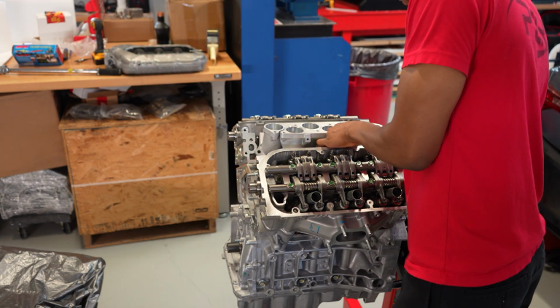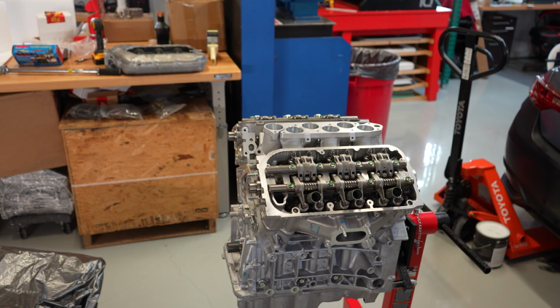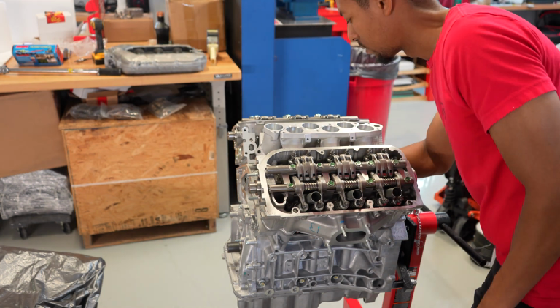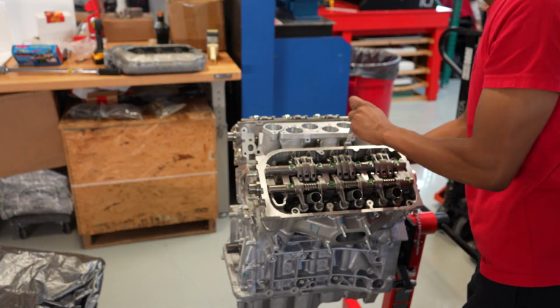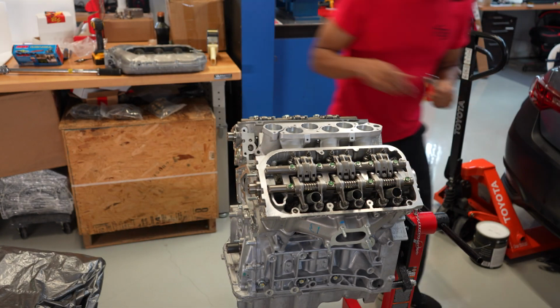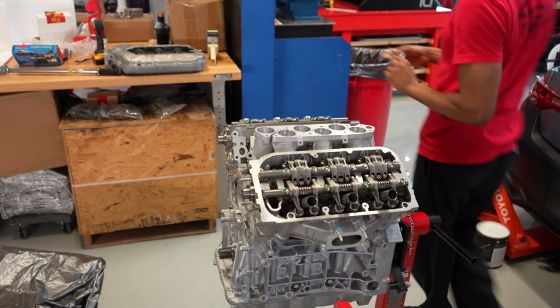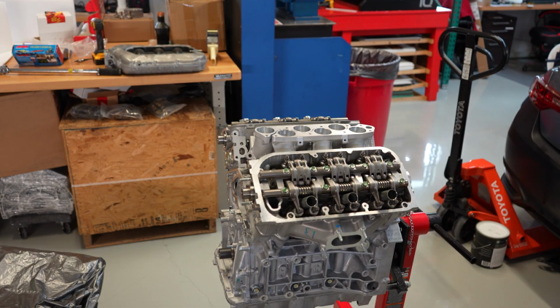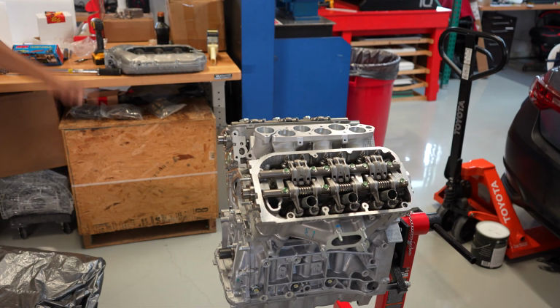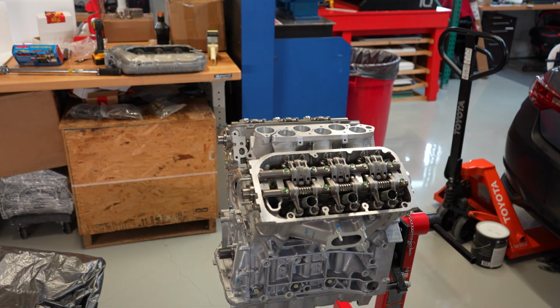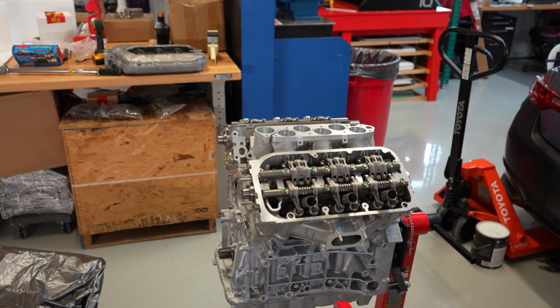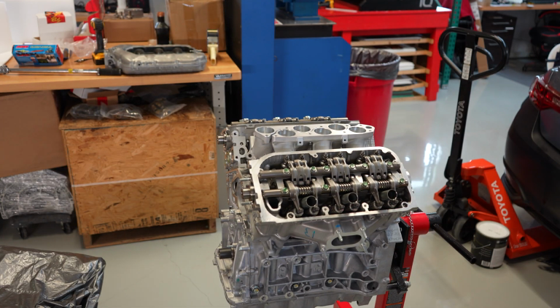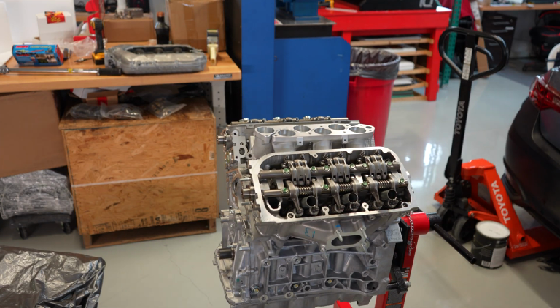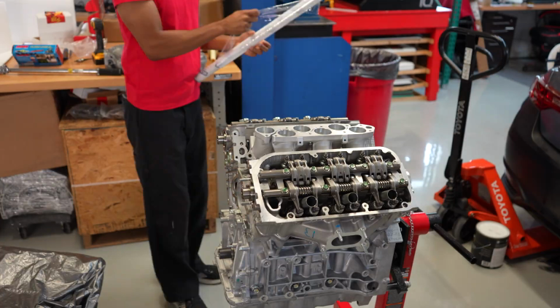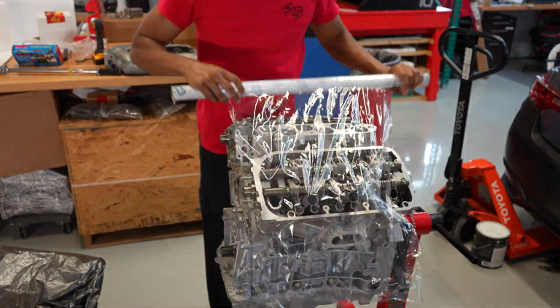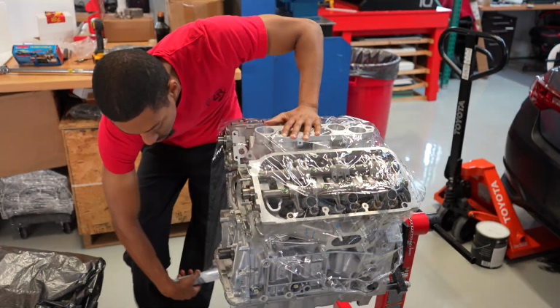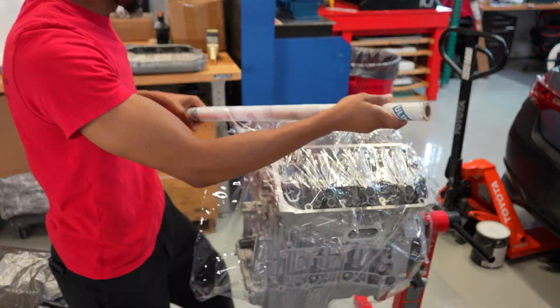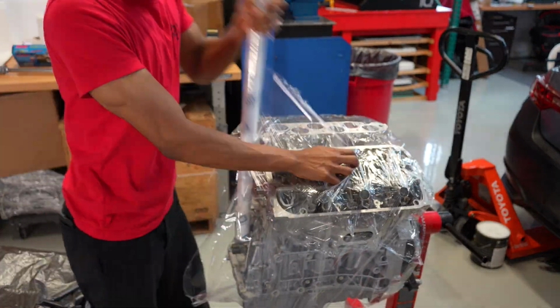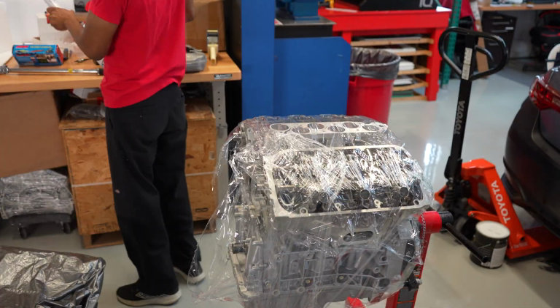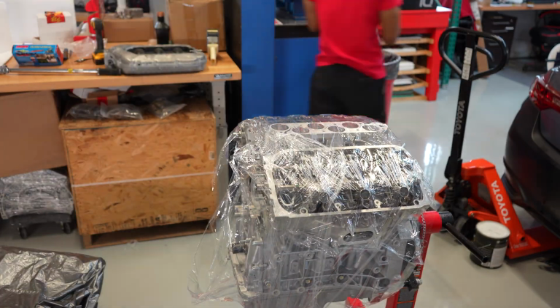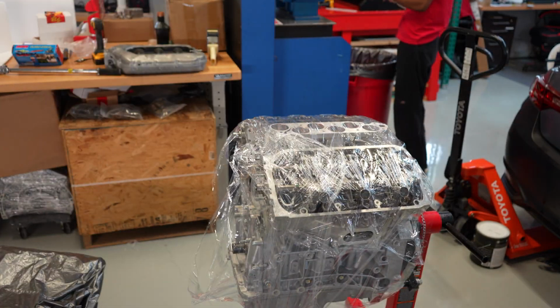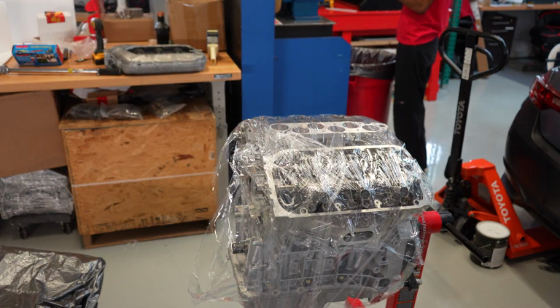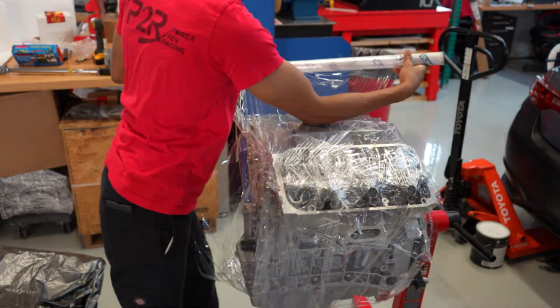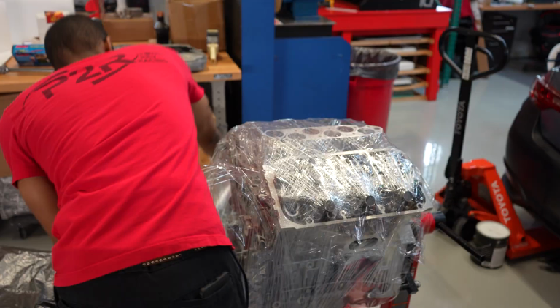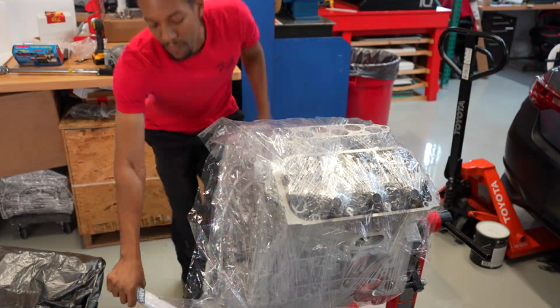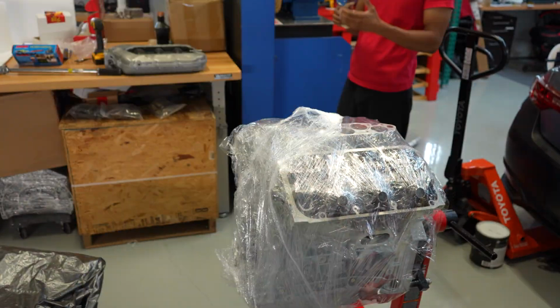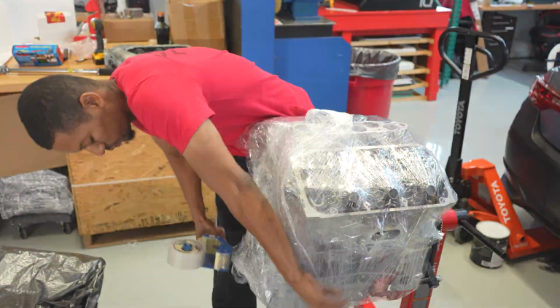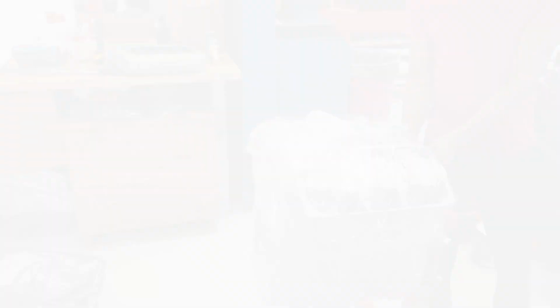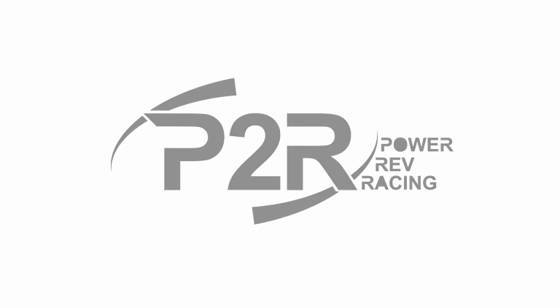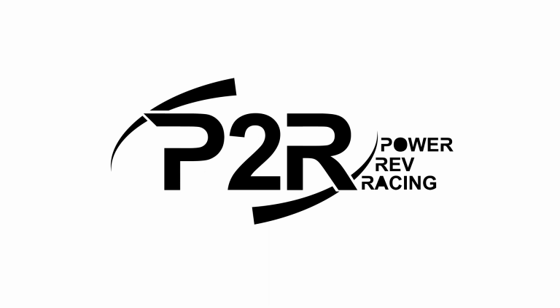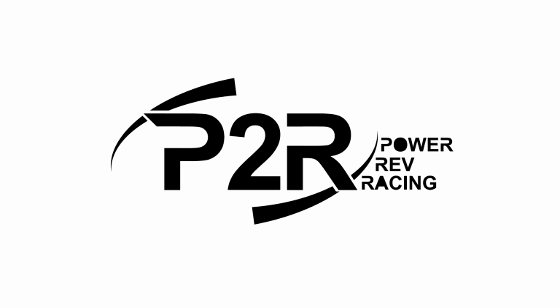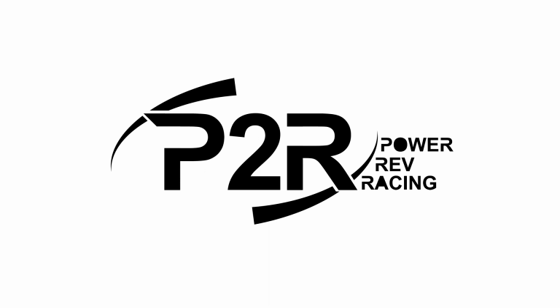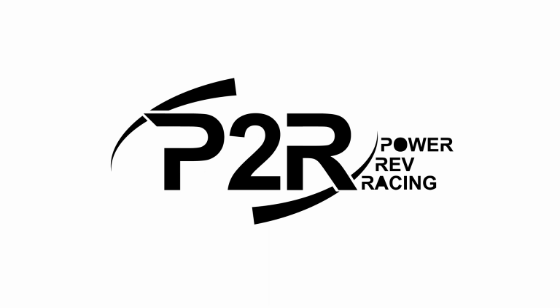This customer wanted to set up our CNC ported intake manifold runners, so I'm just gonna go ahead and get those rested on here for easy shipping and get everything wrapped up. This motor is pretty much ready to go. Thanks again for watching.